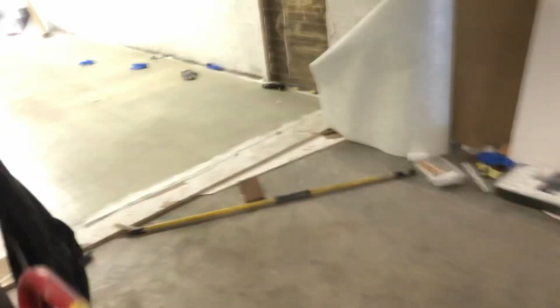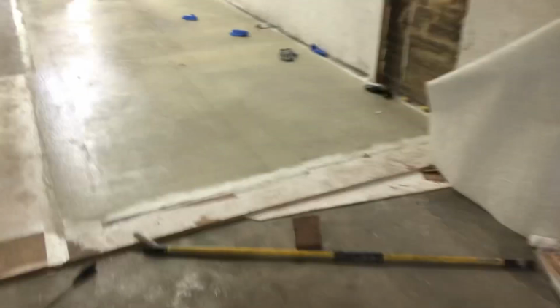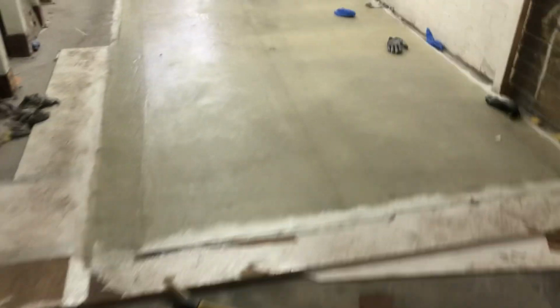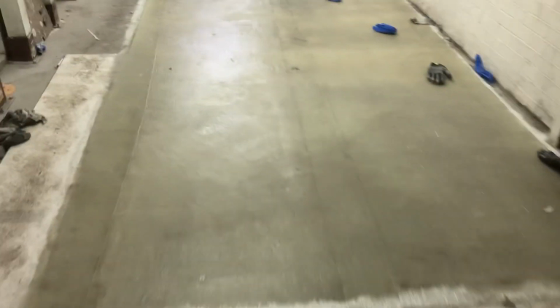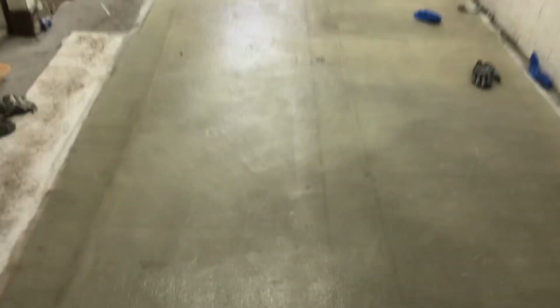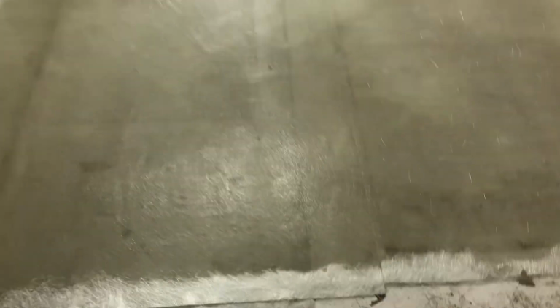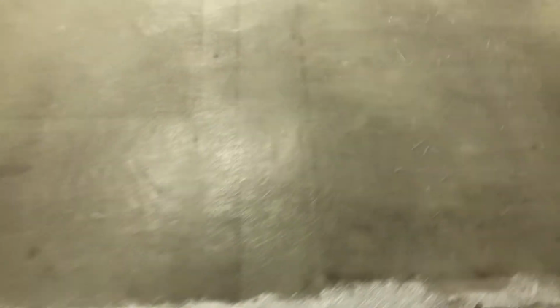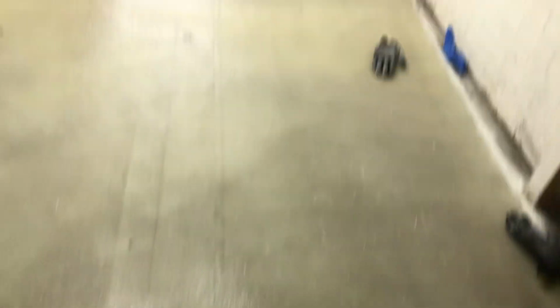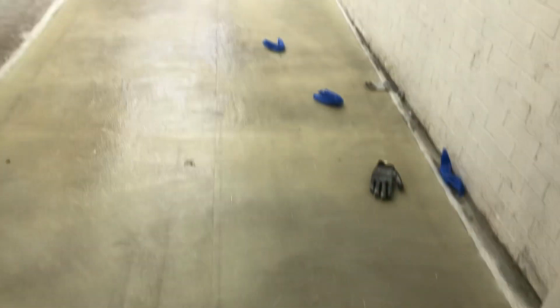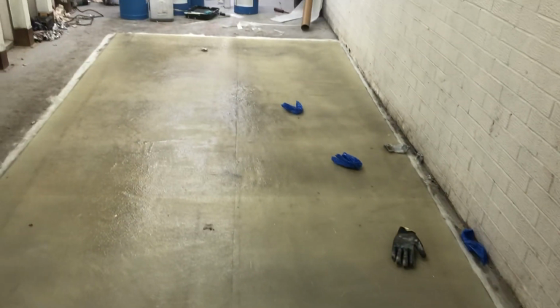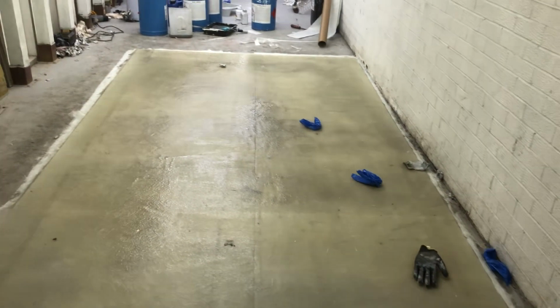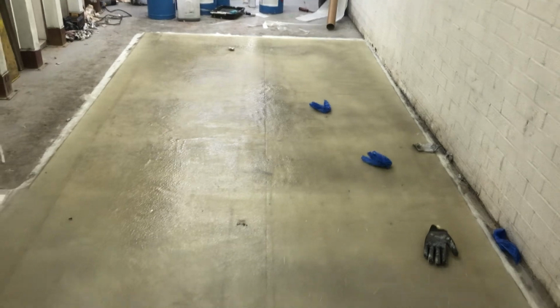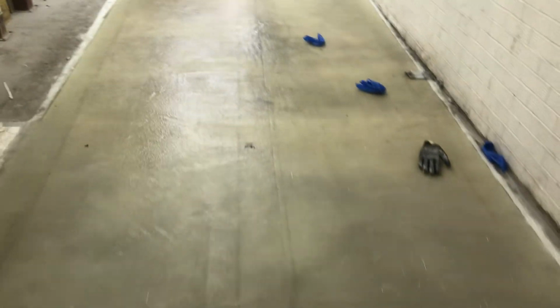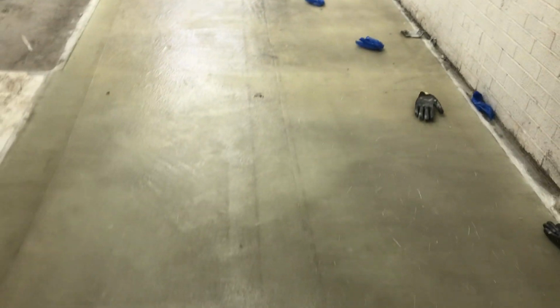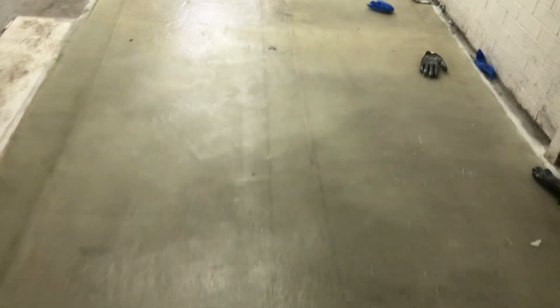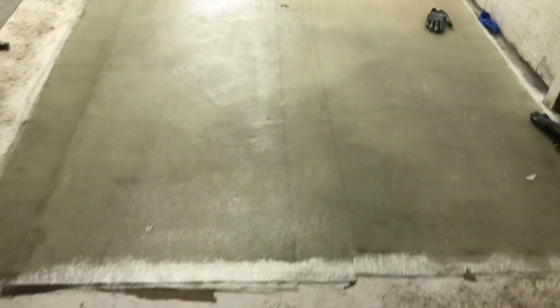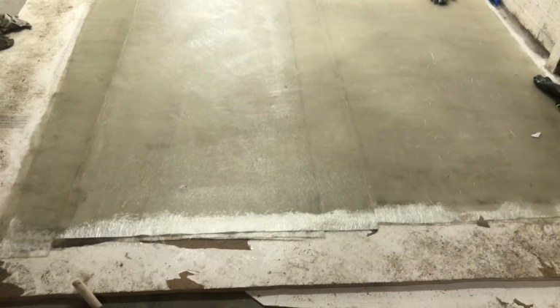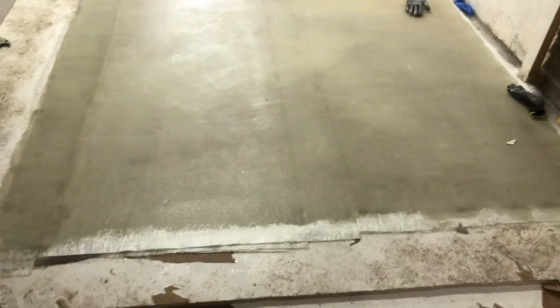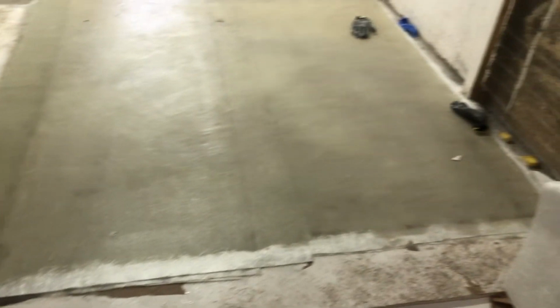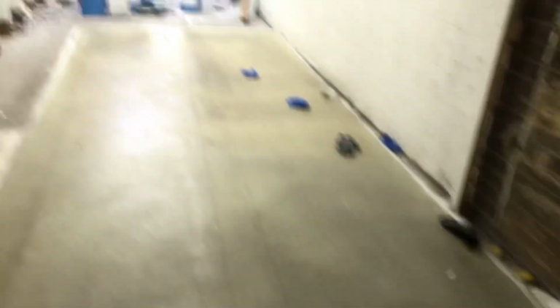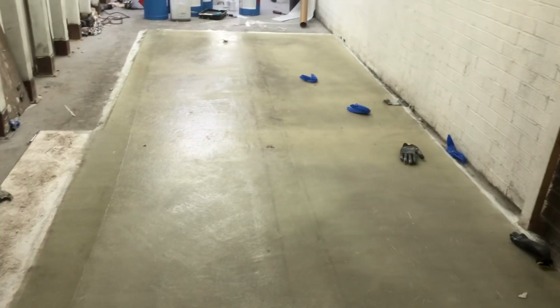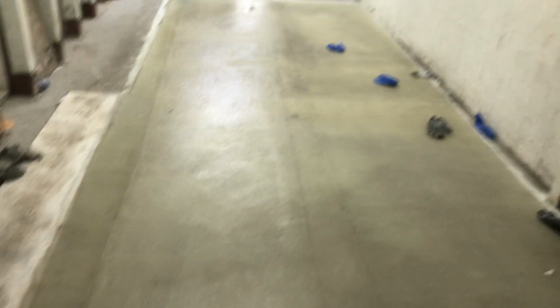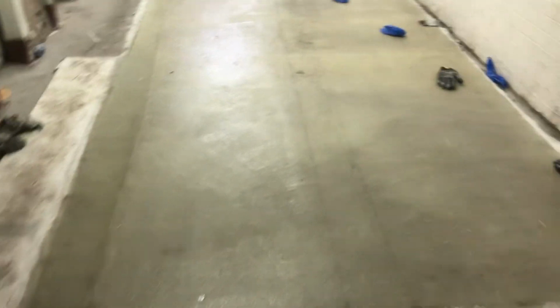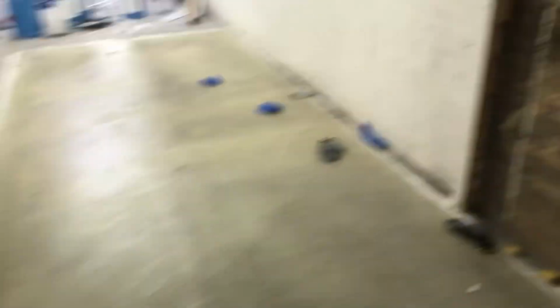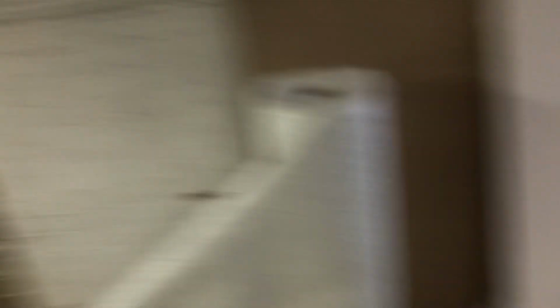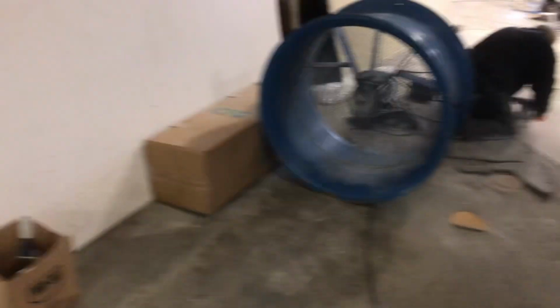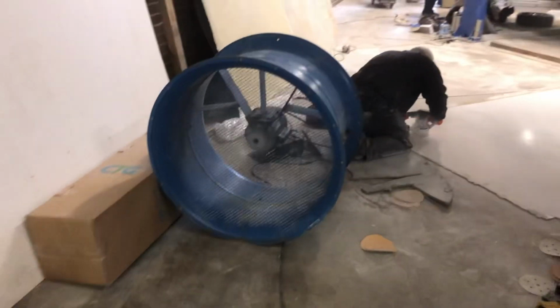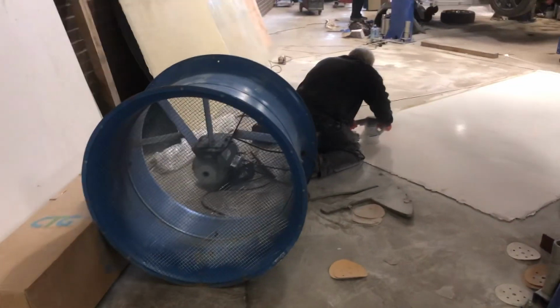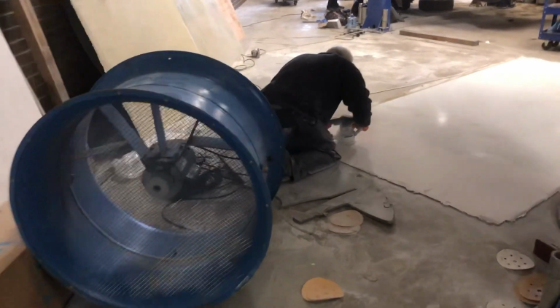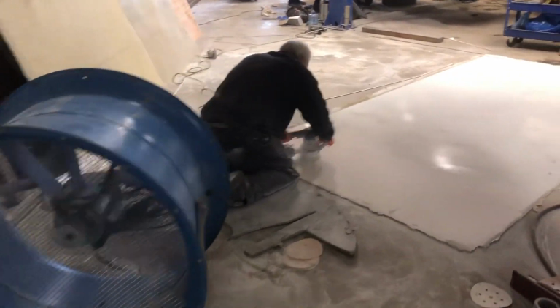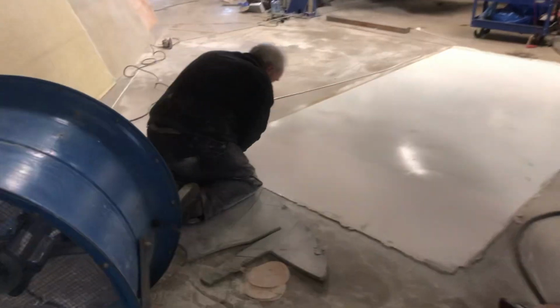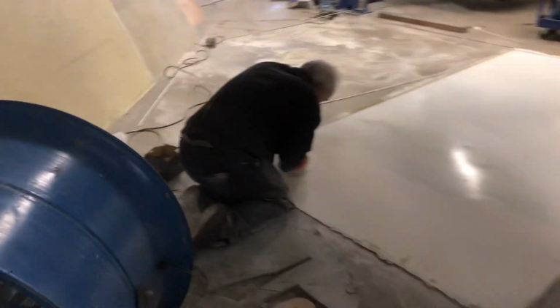This is the main slide-out panel — all been glassed and it's just drying off. That'll come out of the mold tomorrow. Happy days!